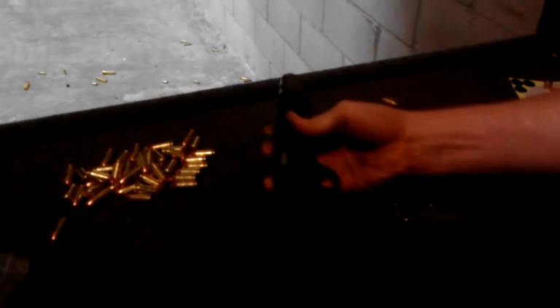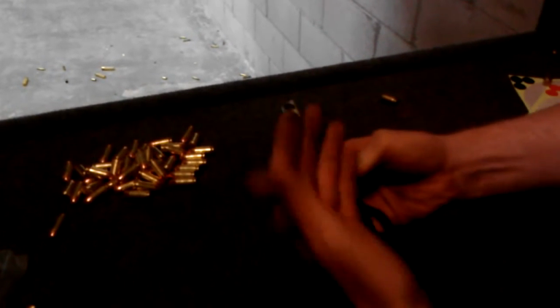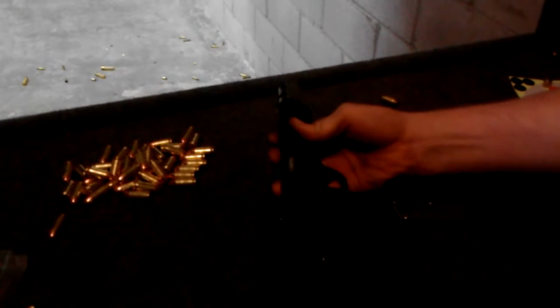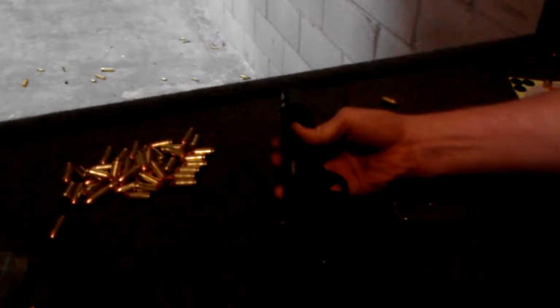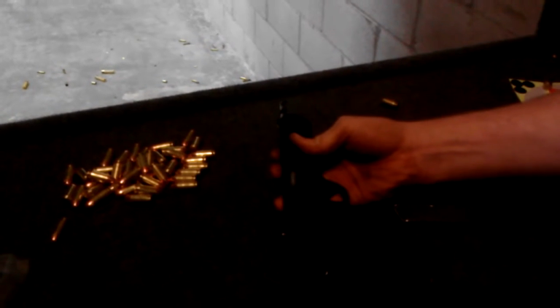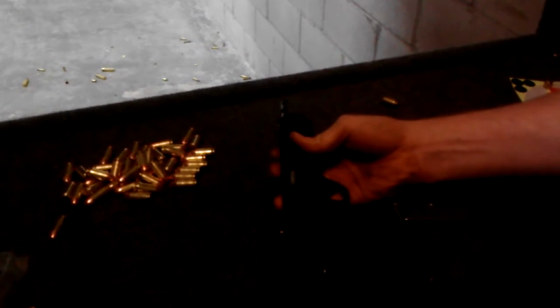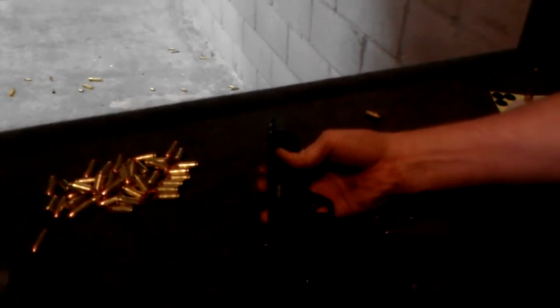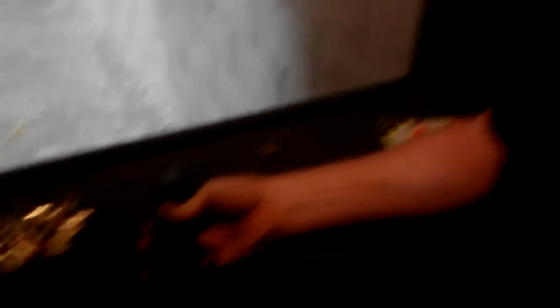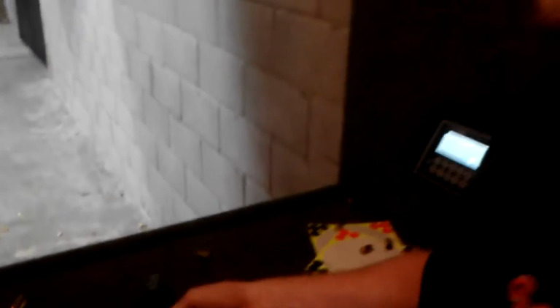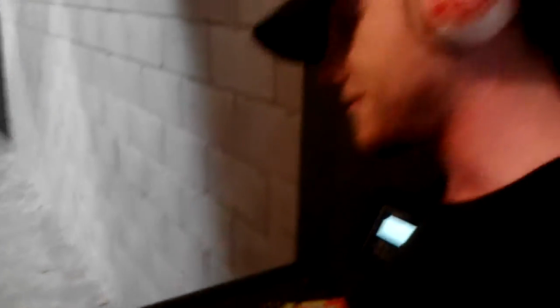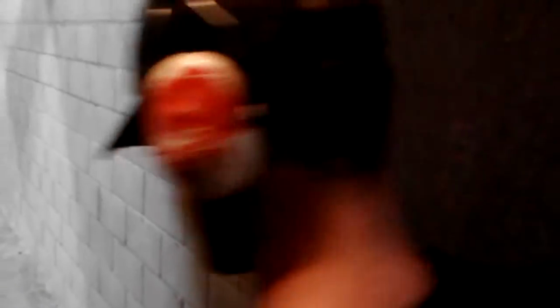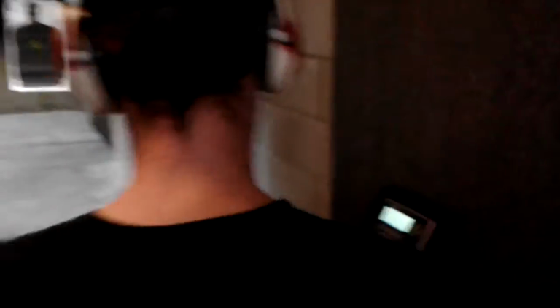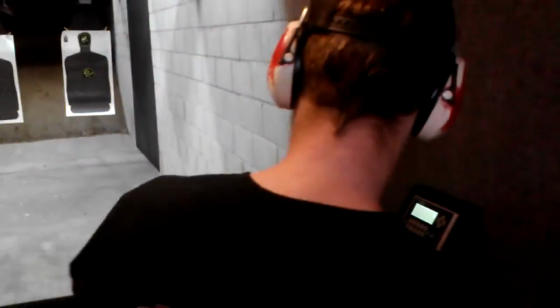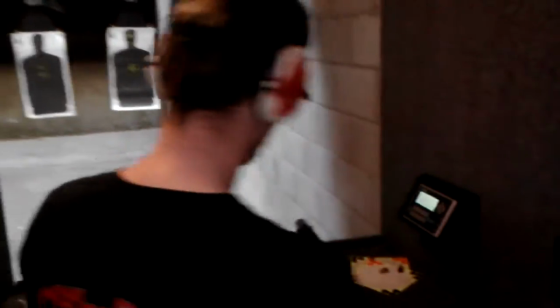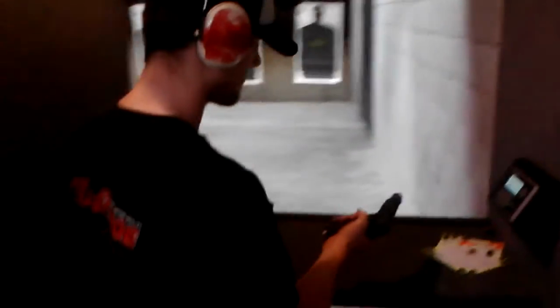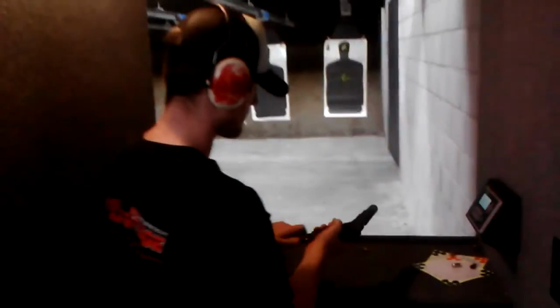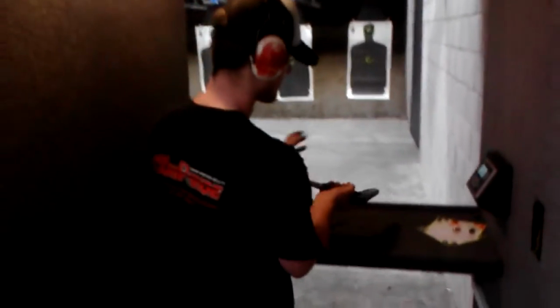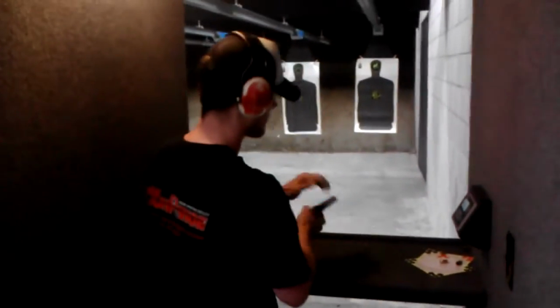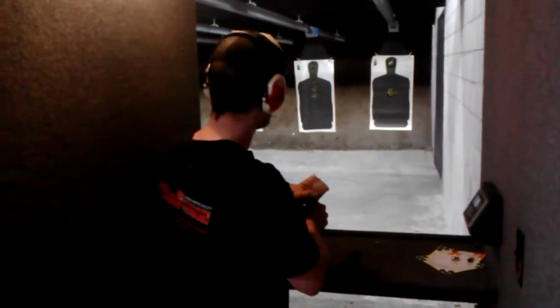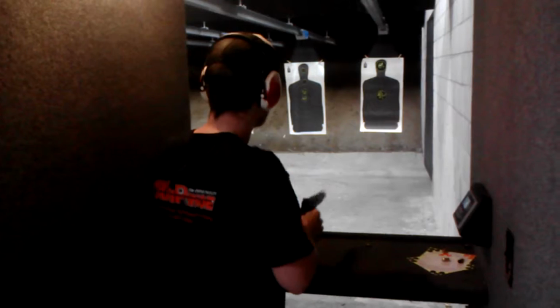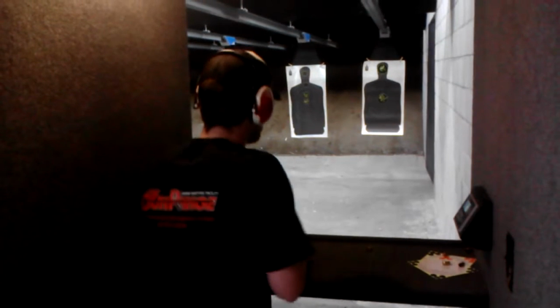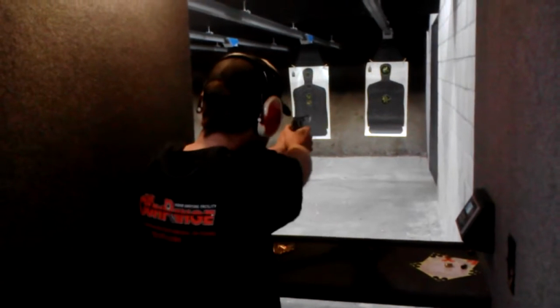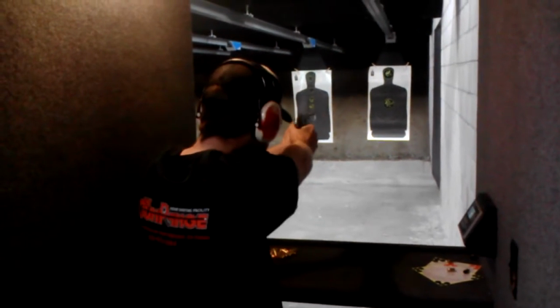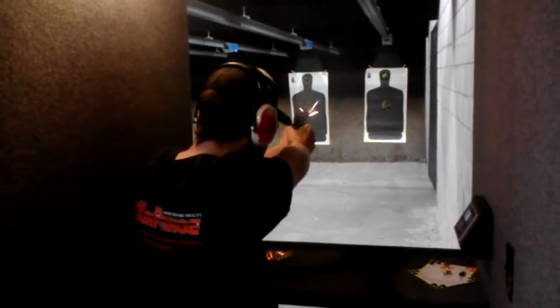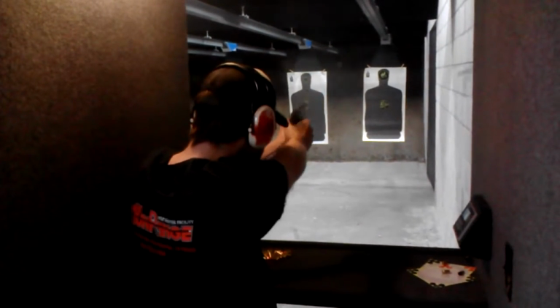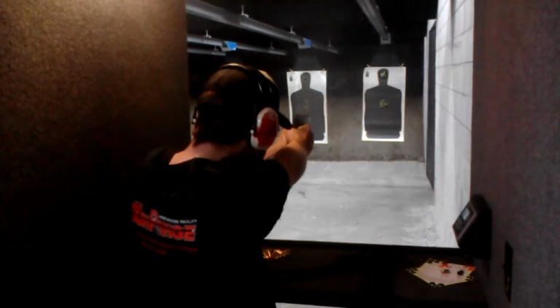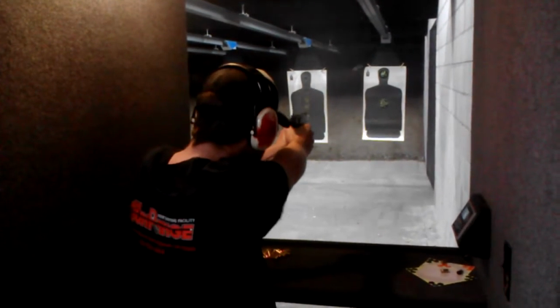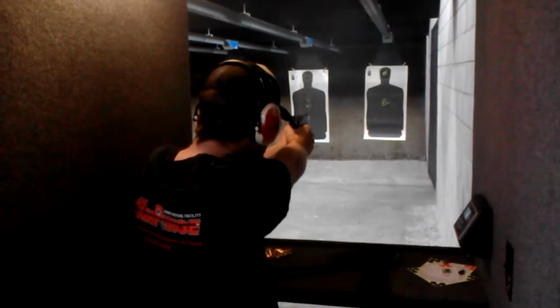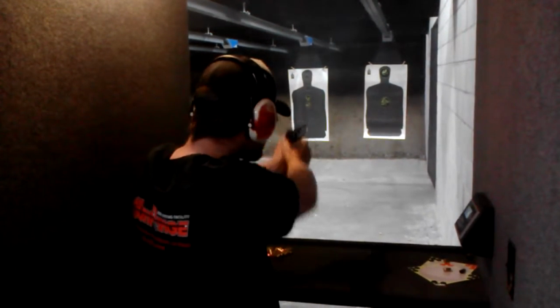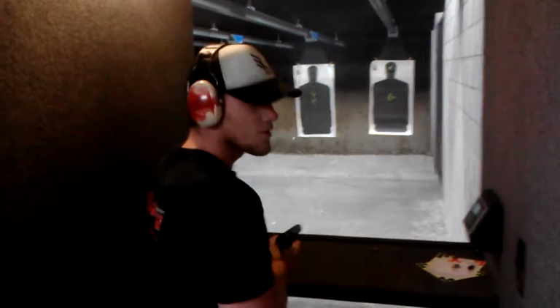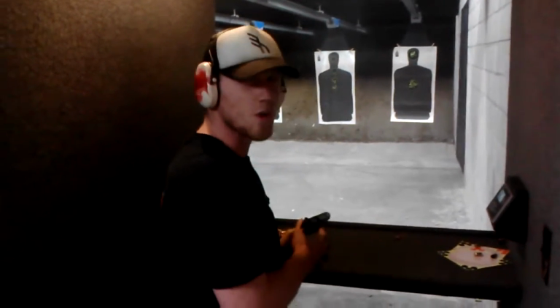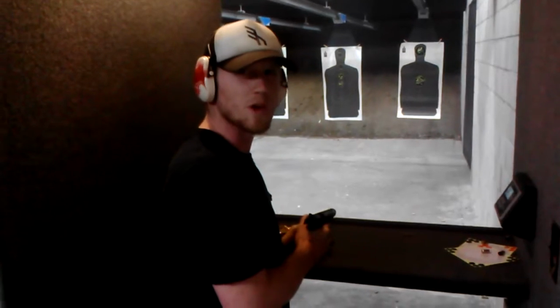So we're going to test out the compensator and see what kind of reduction we get. Let's blast off a mag. Awesome! Seems like it works pretty good.